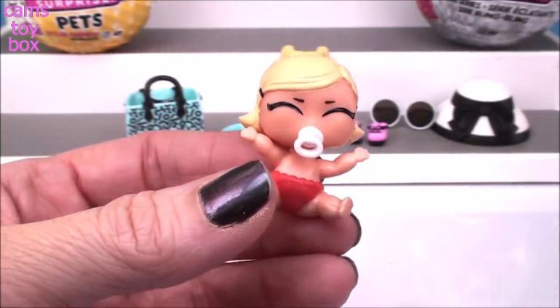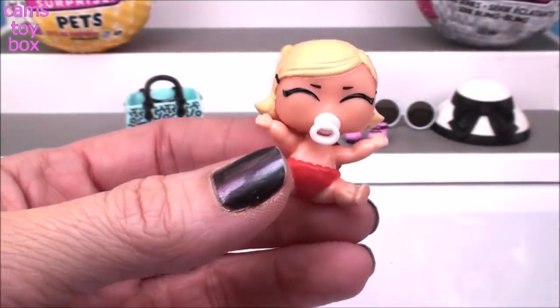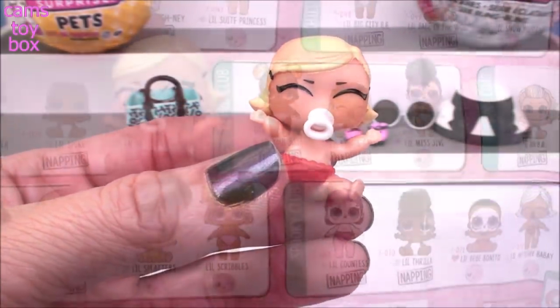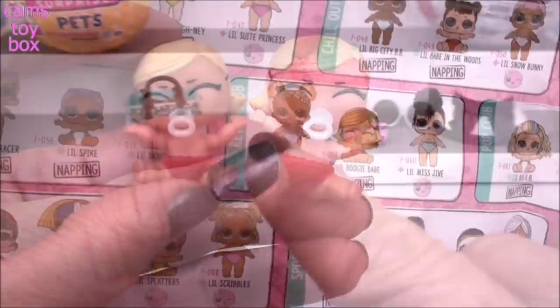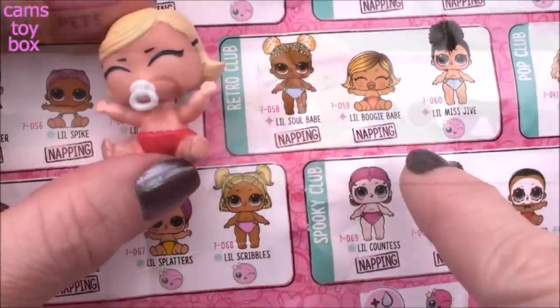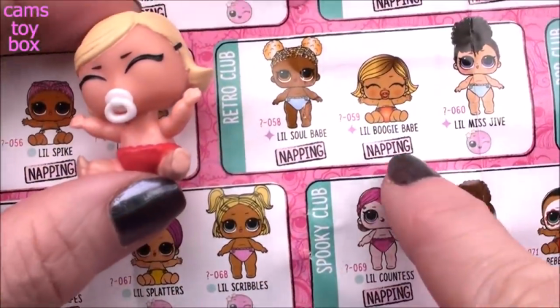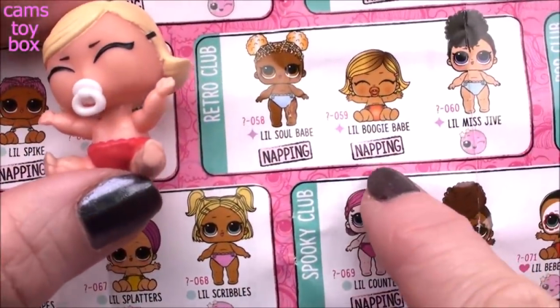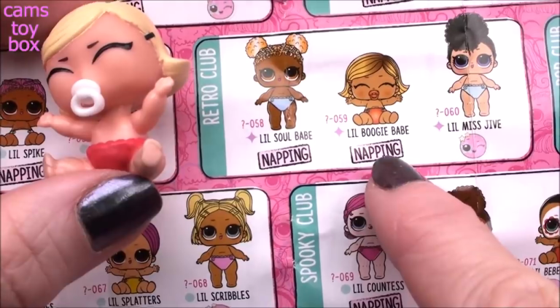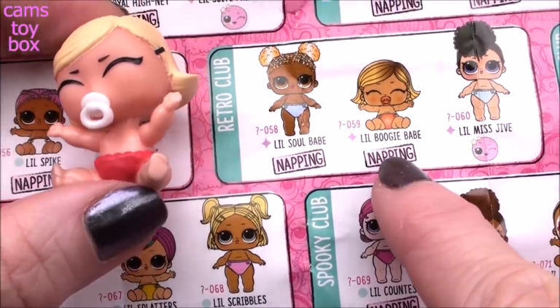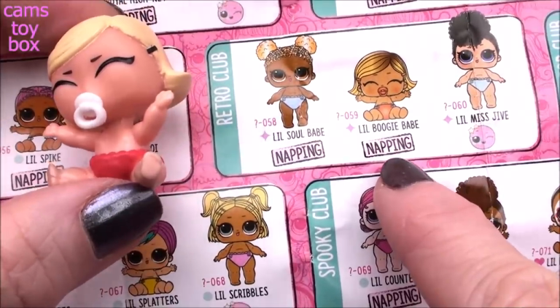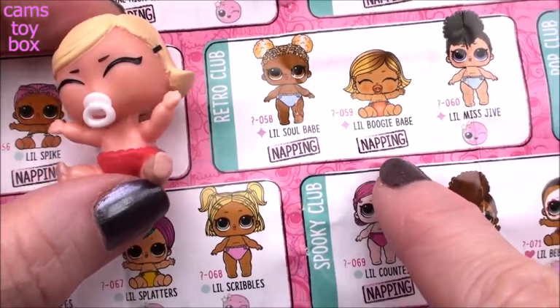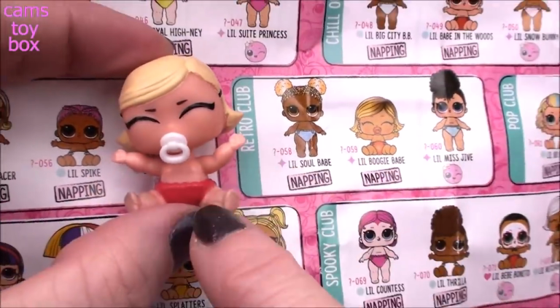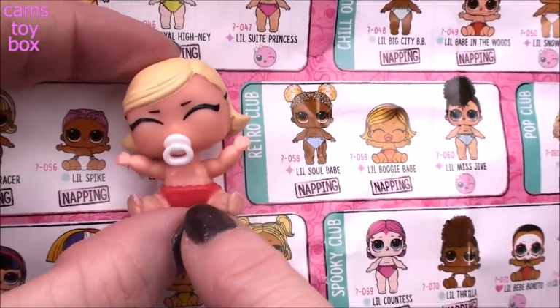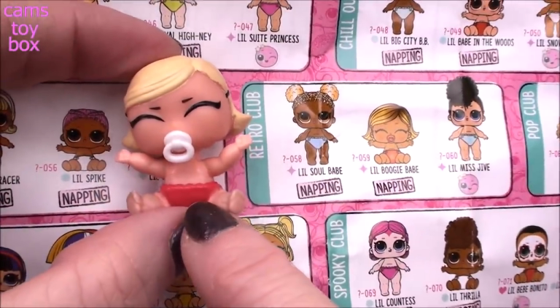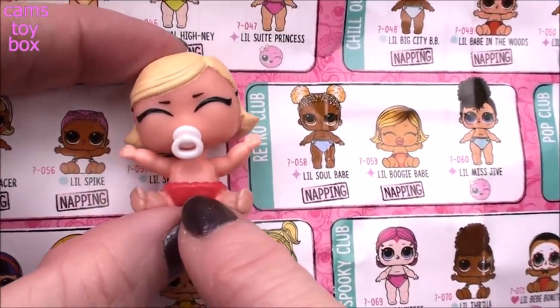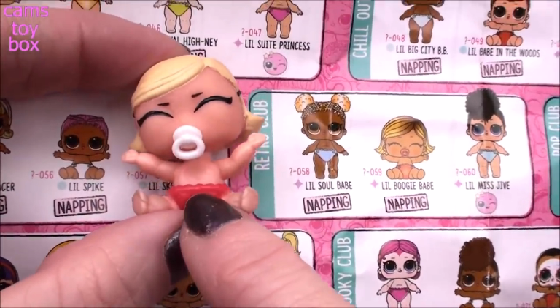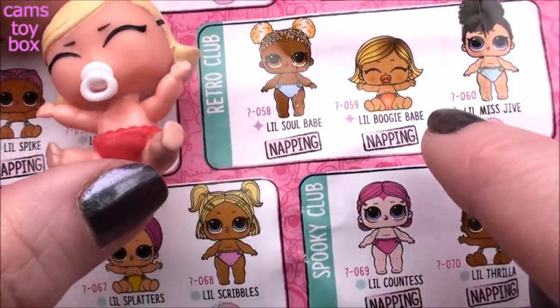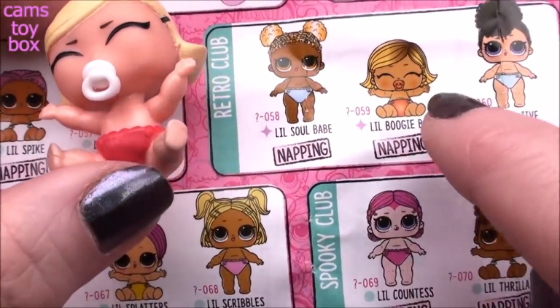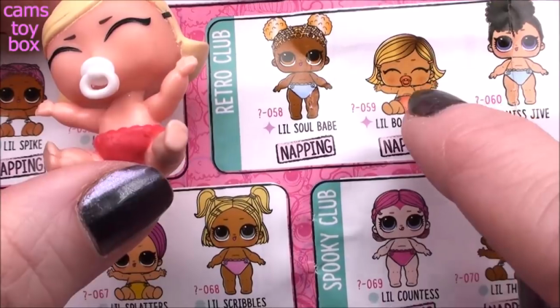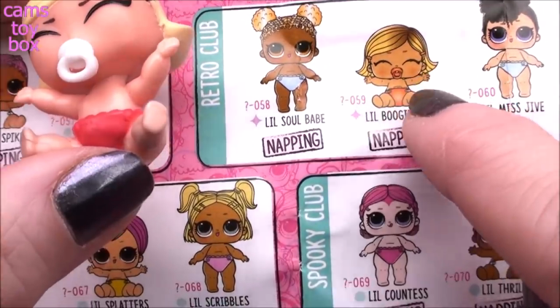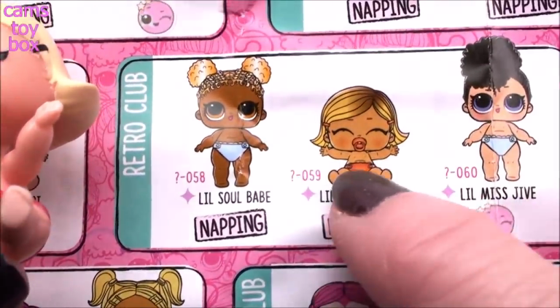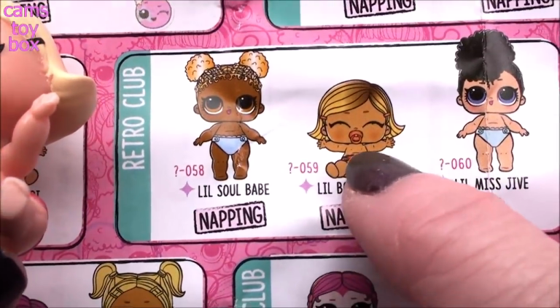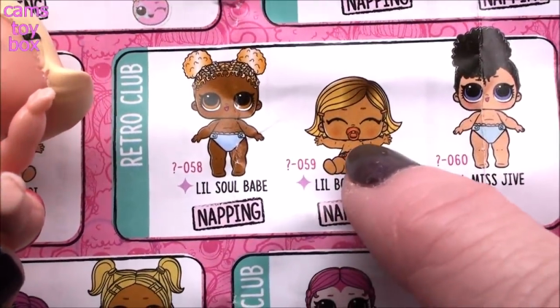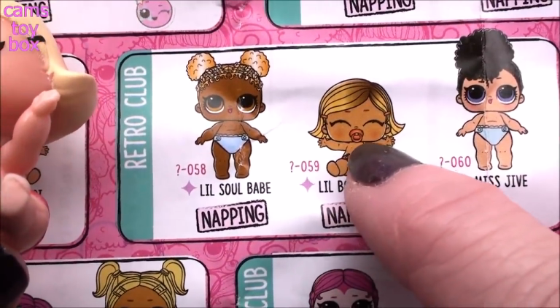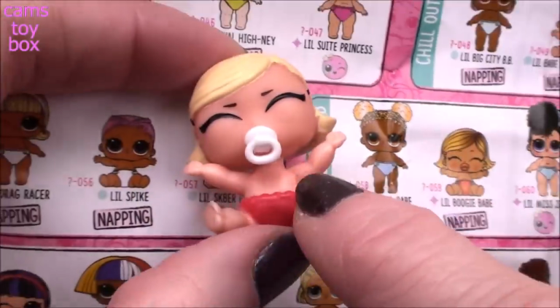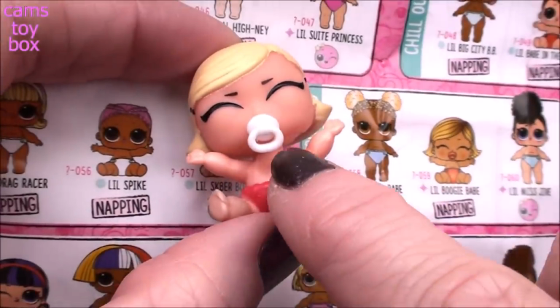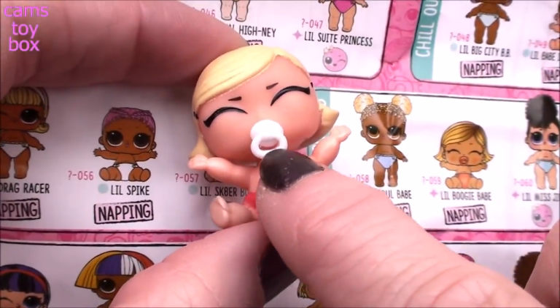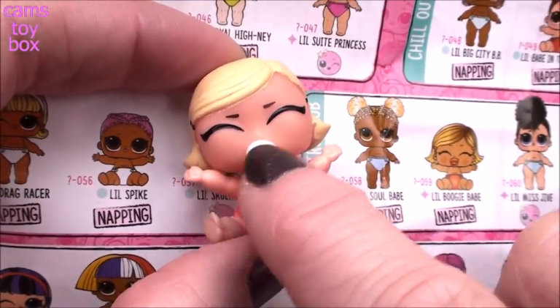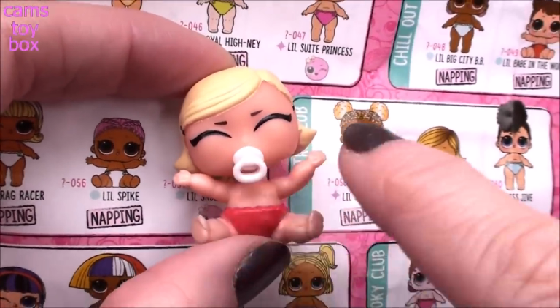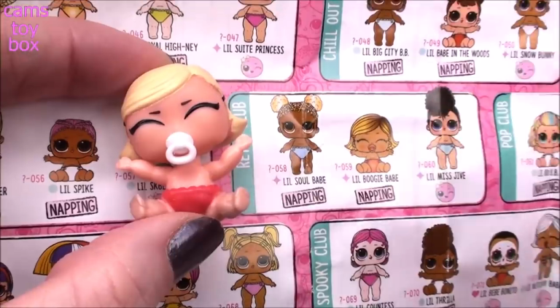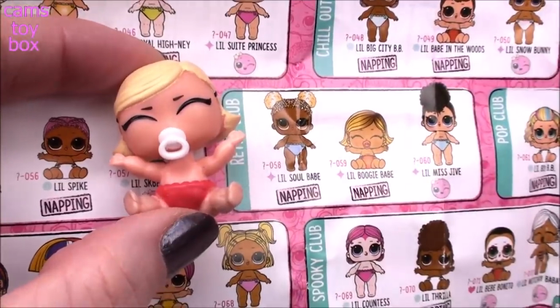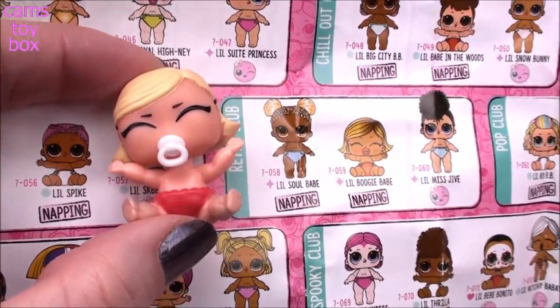Let's check the guide - I am right, it is Little Boogie Babe from the Retro Club. Pretty cool because she is a fancy doll. She's going to color change and we can see in the picture her pacifier is red and here it's white, so we already know that is definitely going to color change.